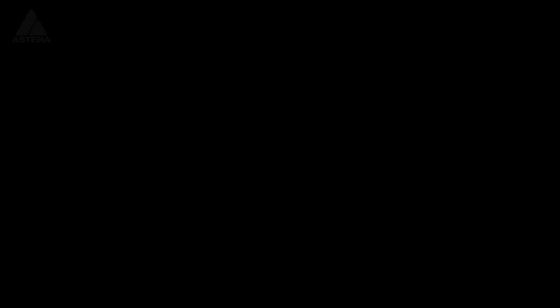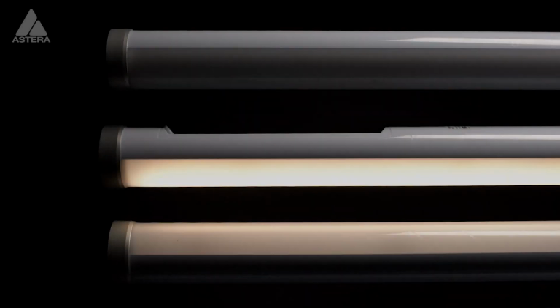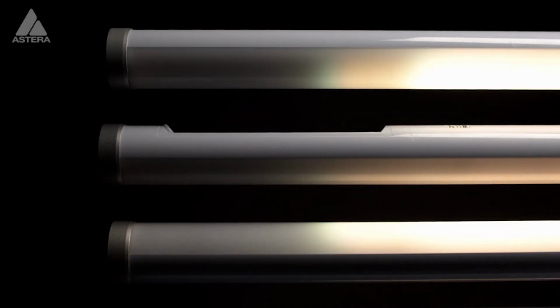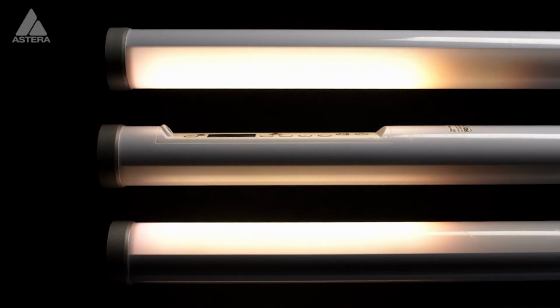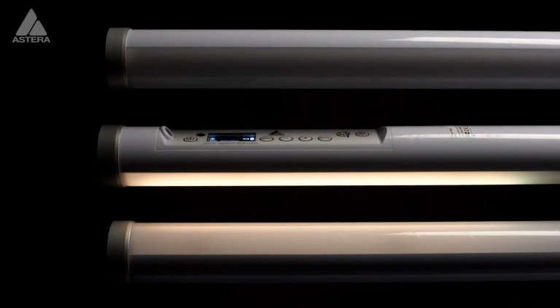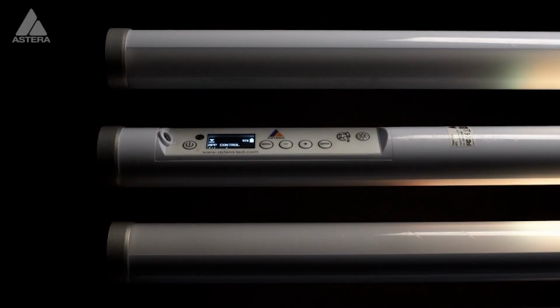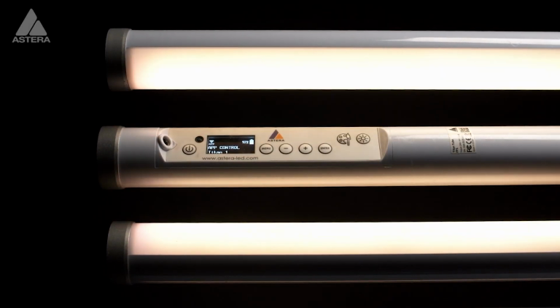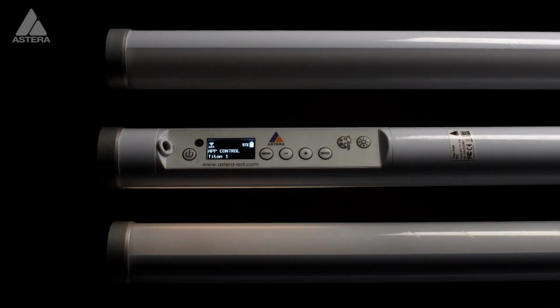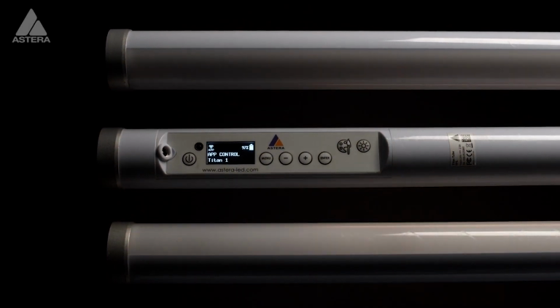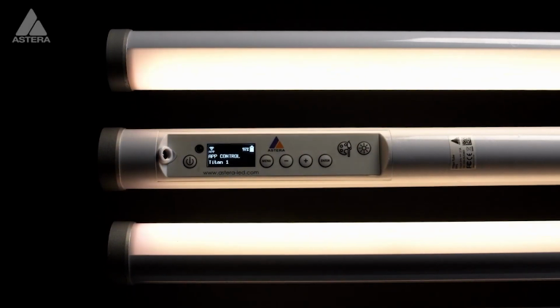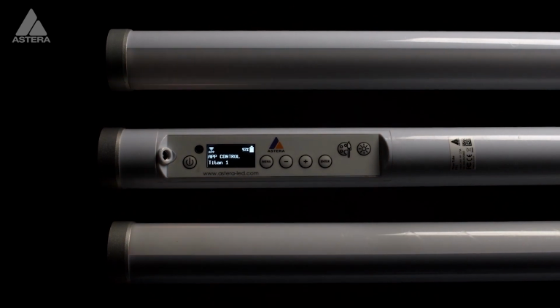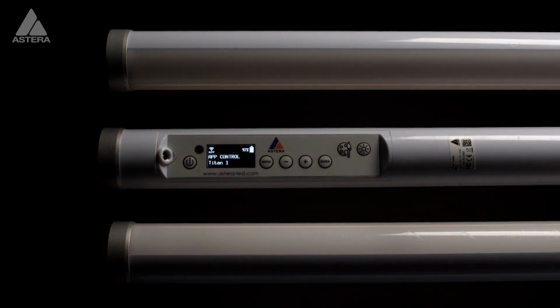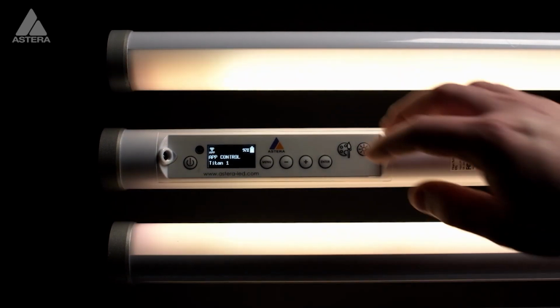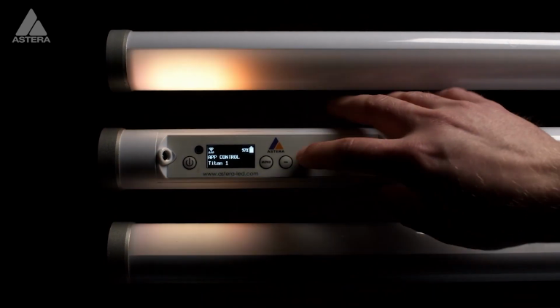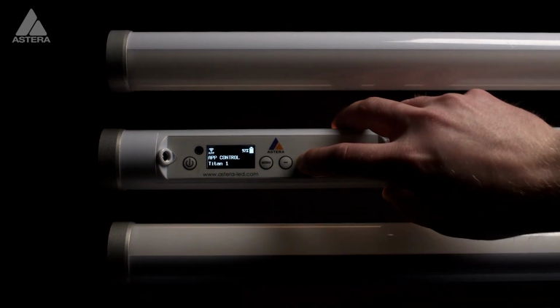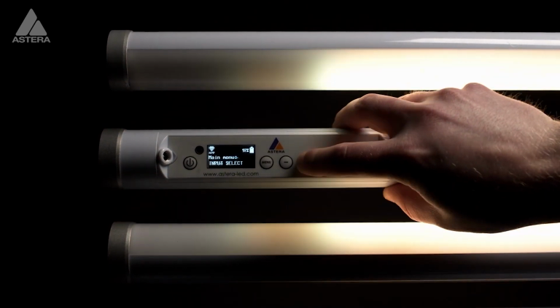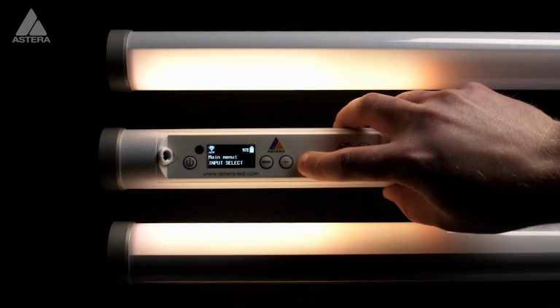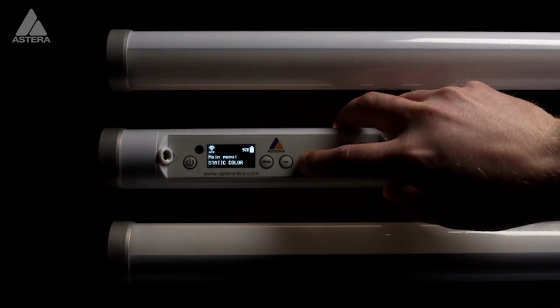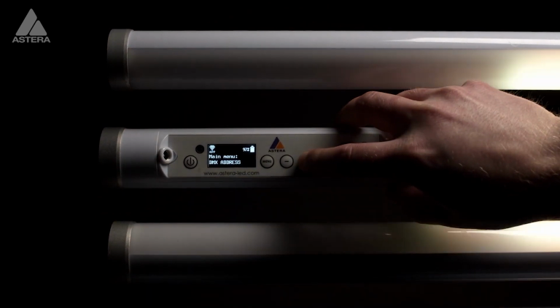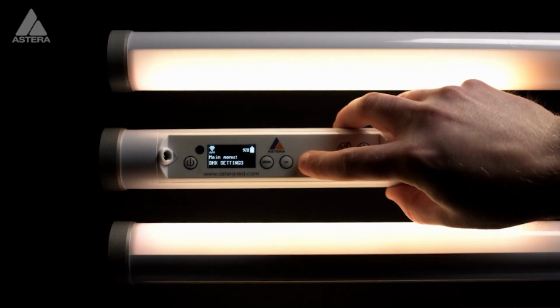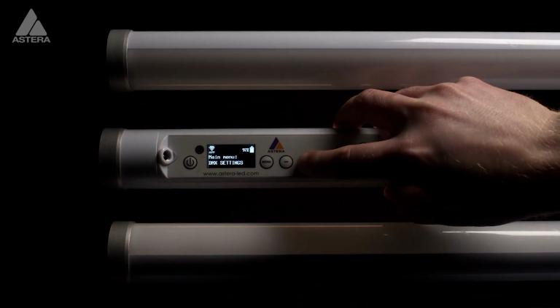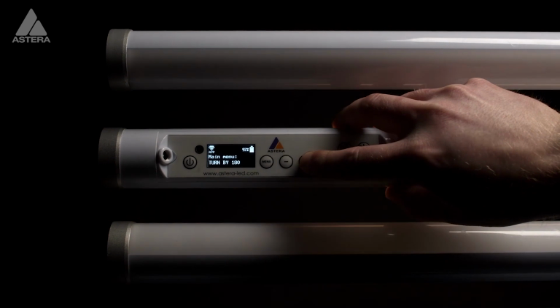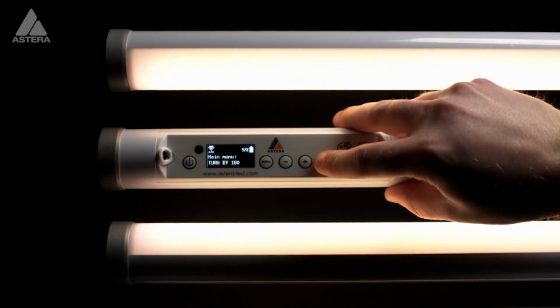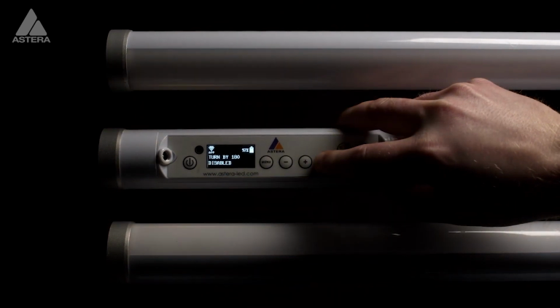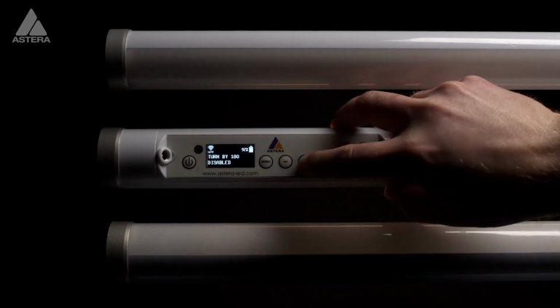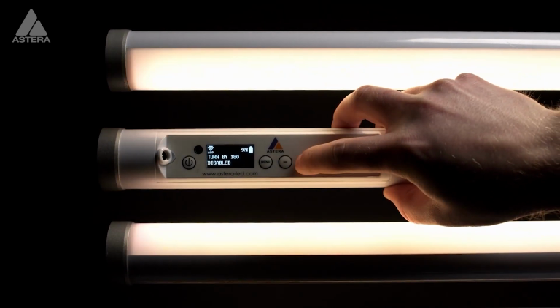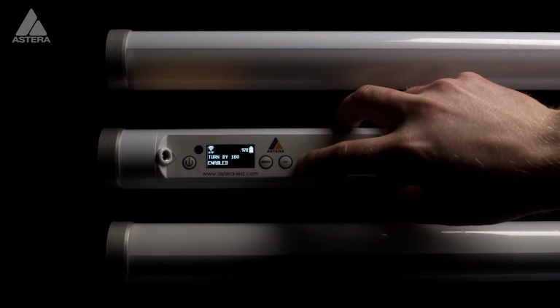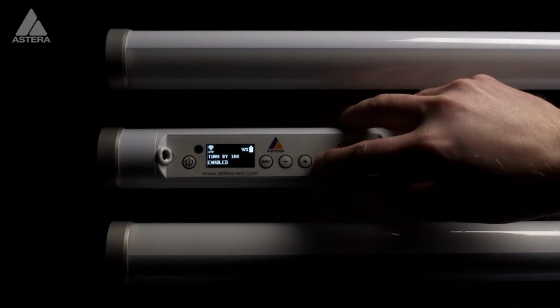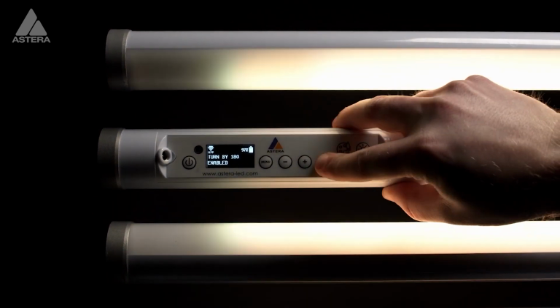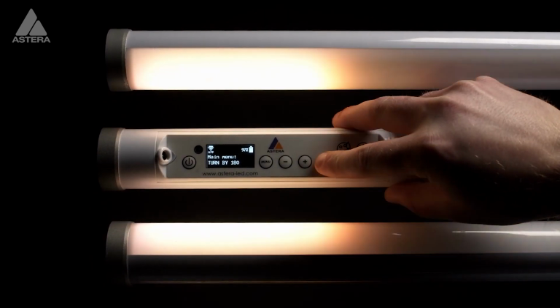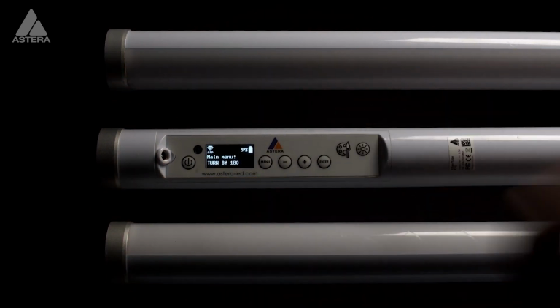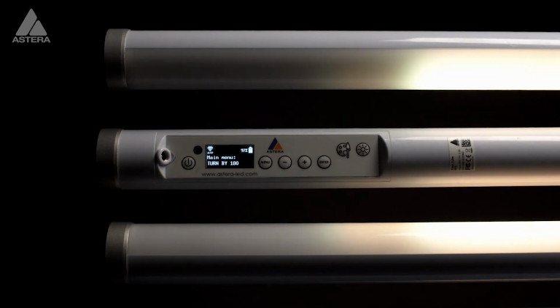We can also turn by 180 directly from the back side display. Simply go to the menu and find Turn by 180 — at the moment disabled — enable it, and then we have also flipped the tube 180 degrees.